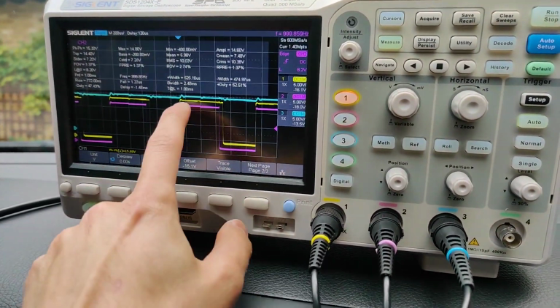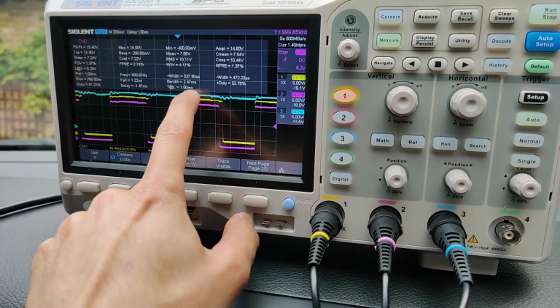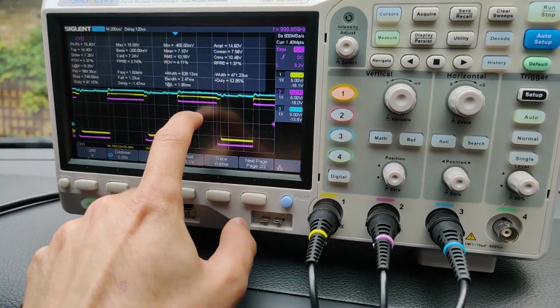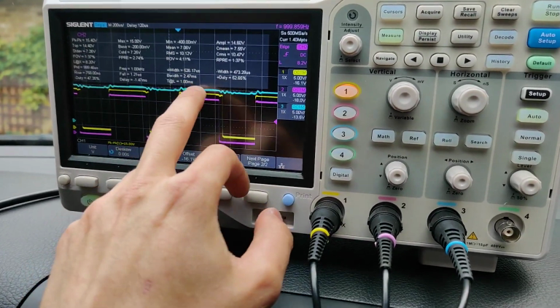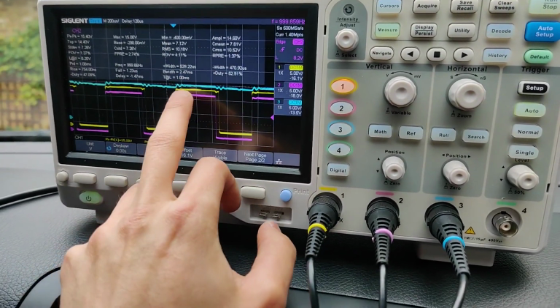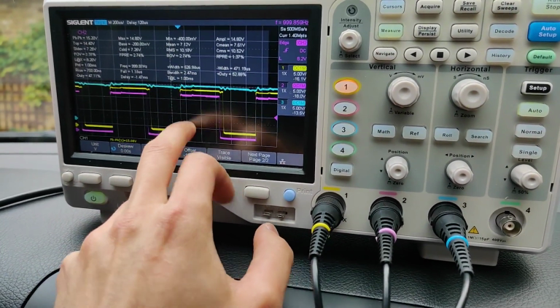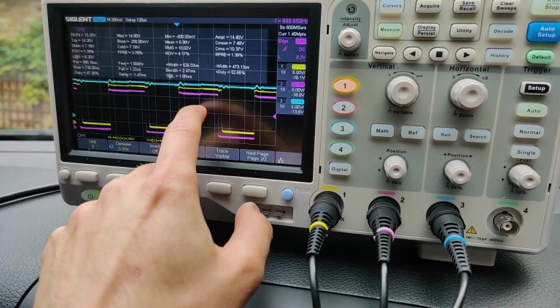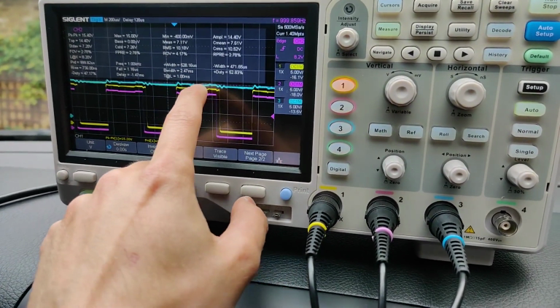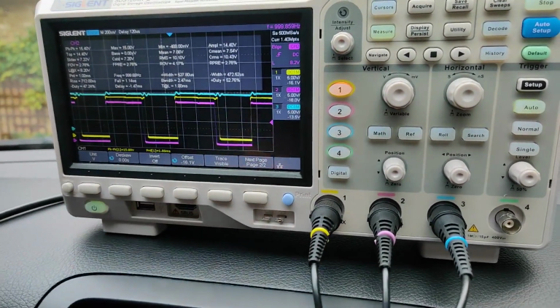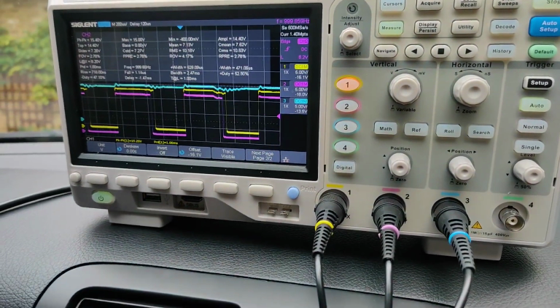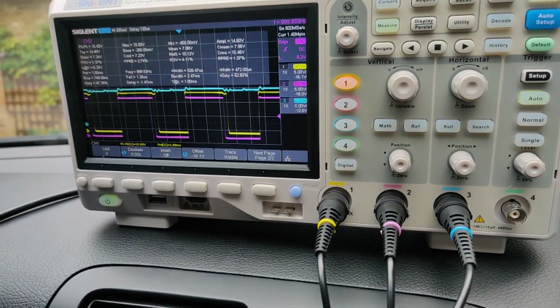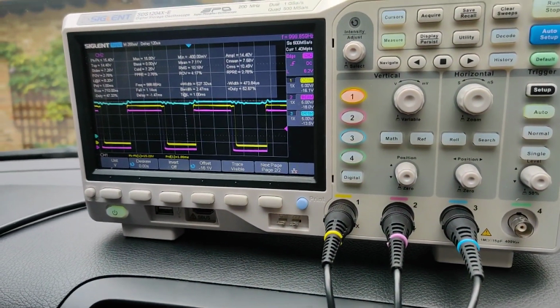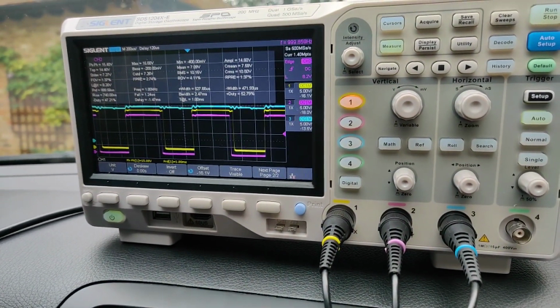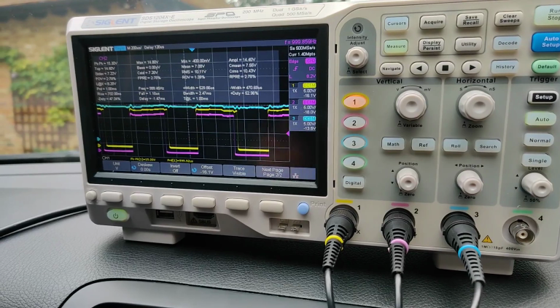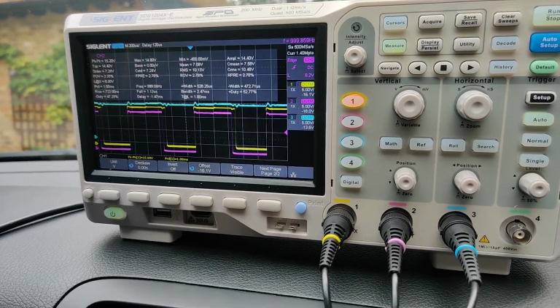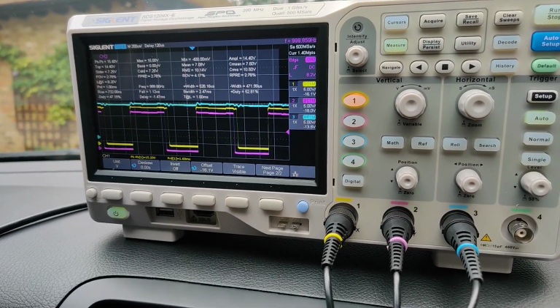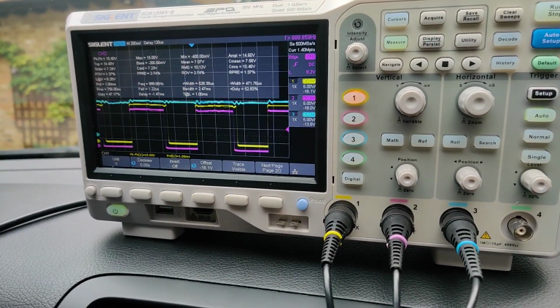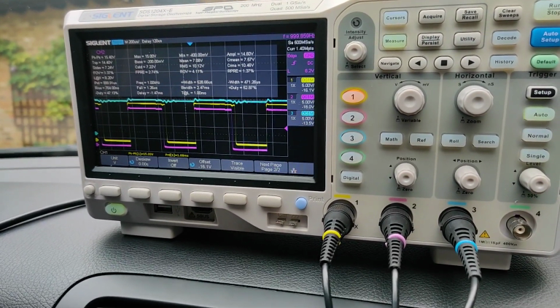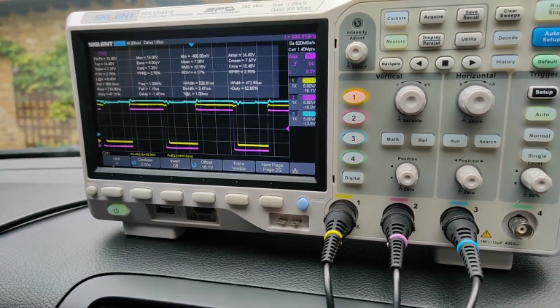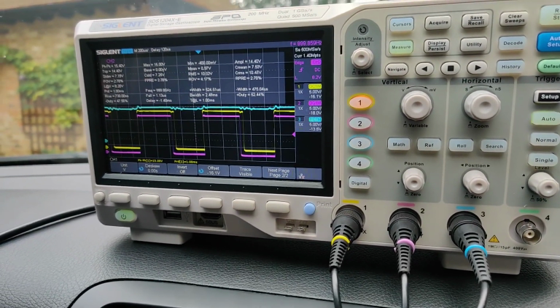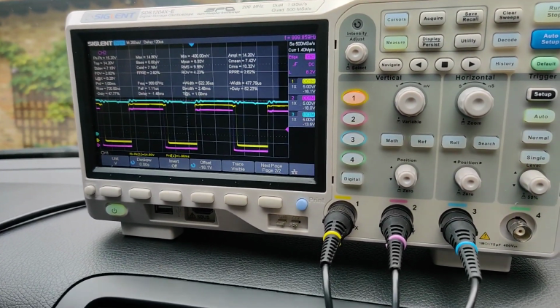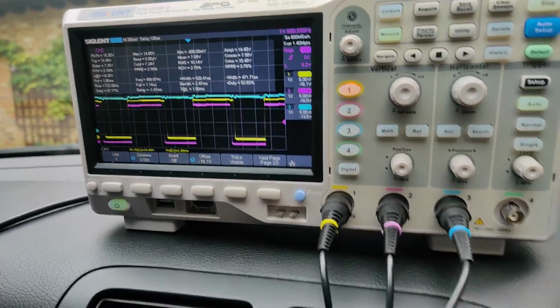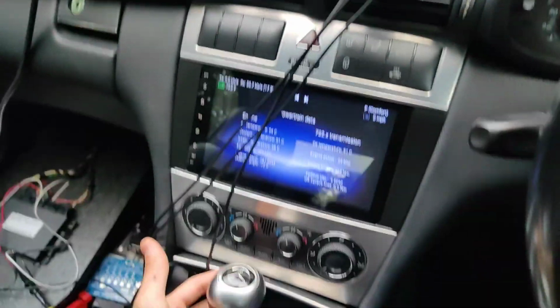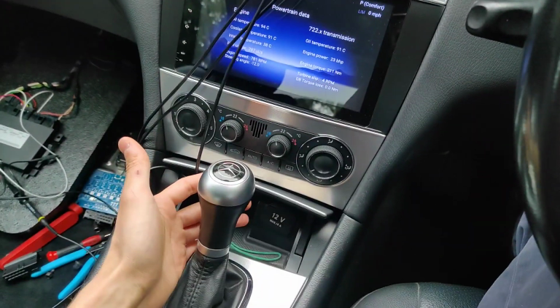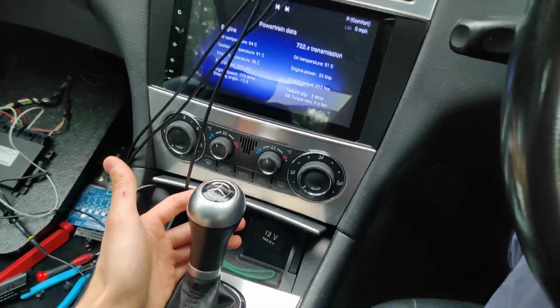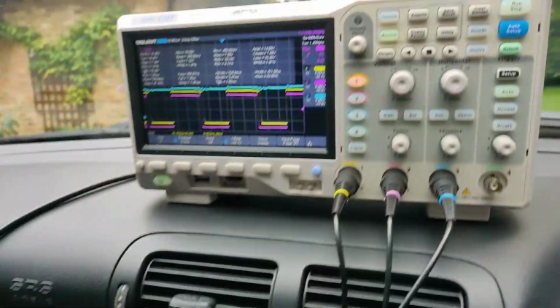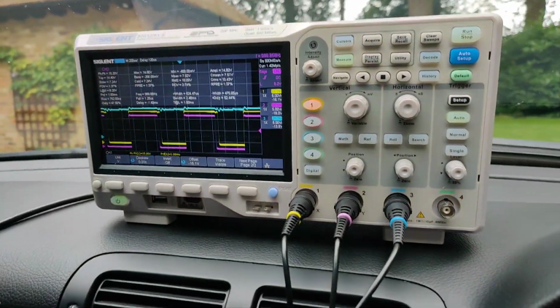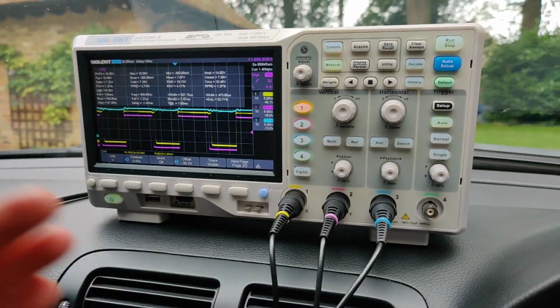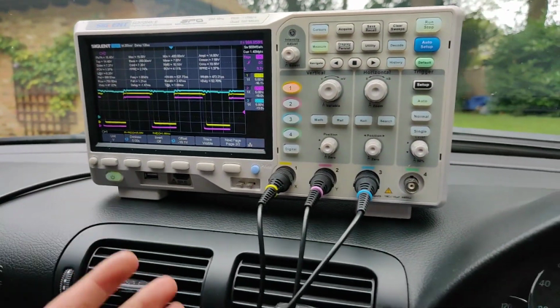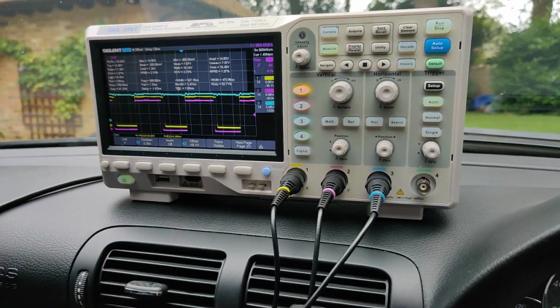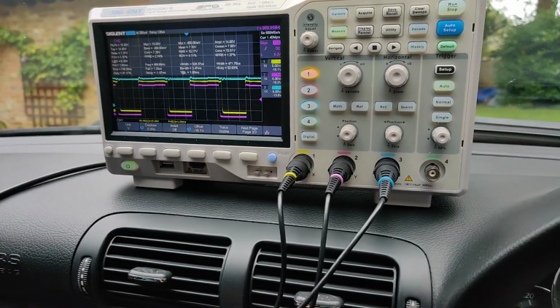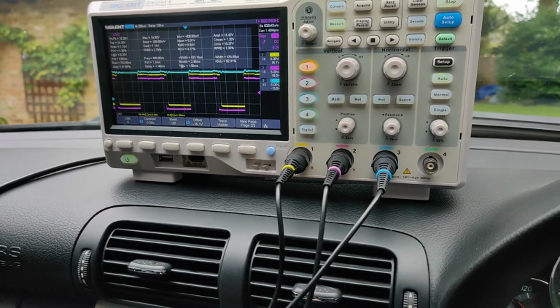I've offset them all slightly so that I can make out each individual line, and I've just been spending the day probing all the solenoids, having a look at how they operate when I move this gear lever down here, and also depending on what the car is doing, like changing gears or whatnot.